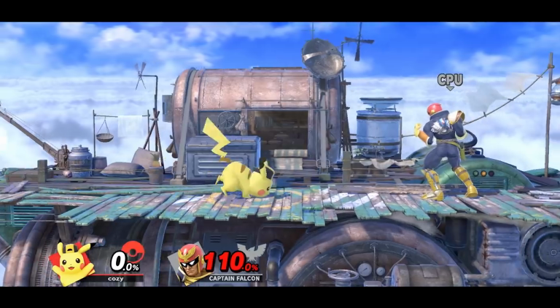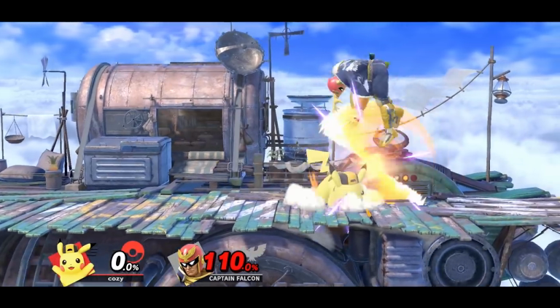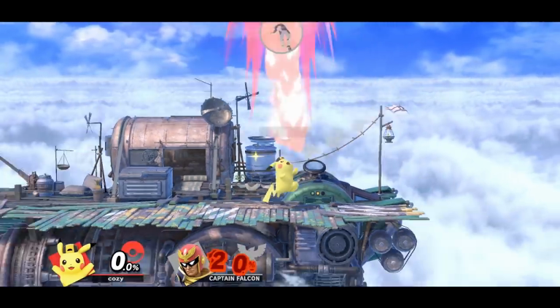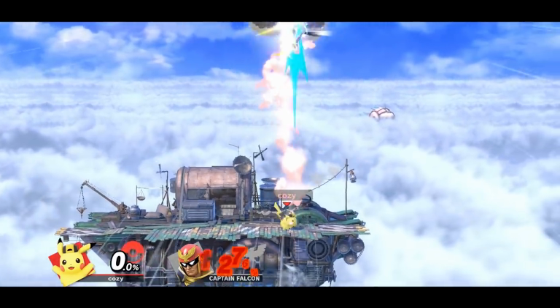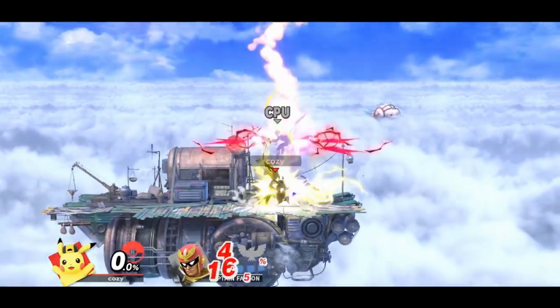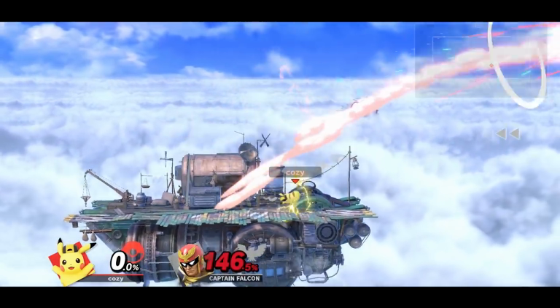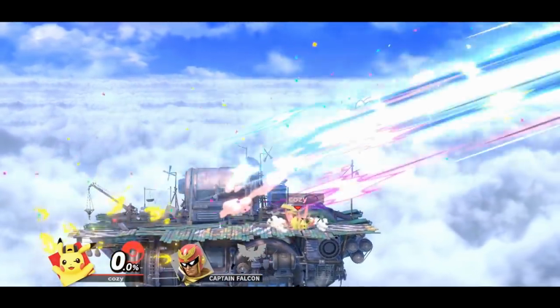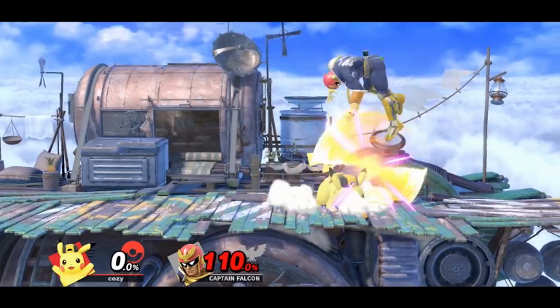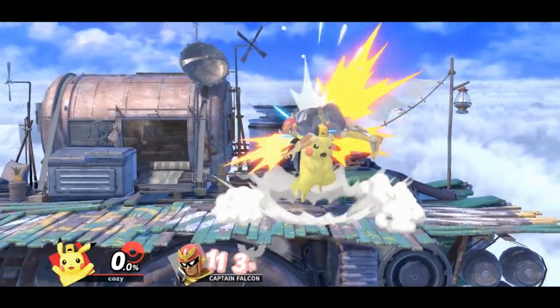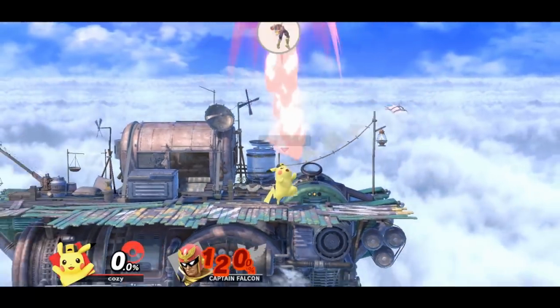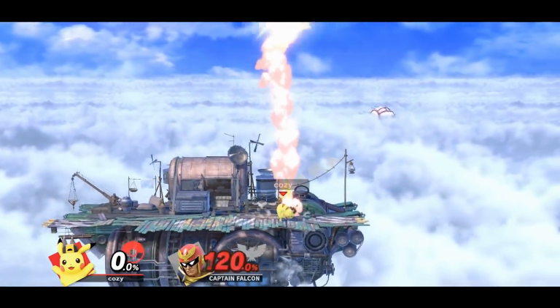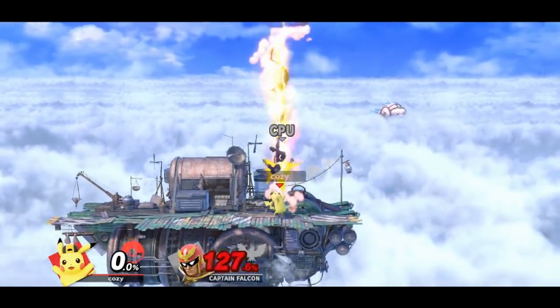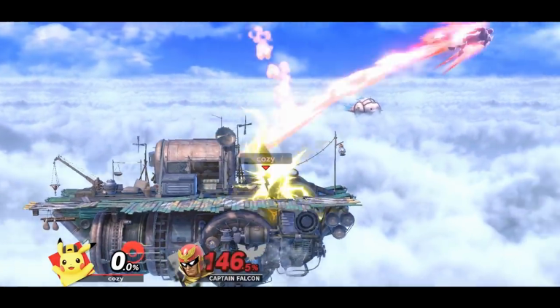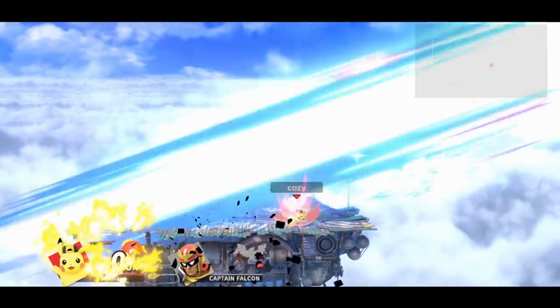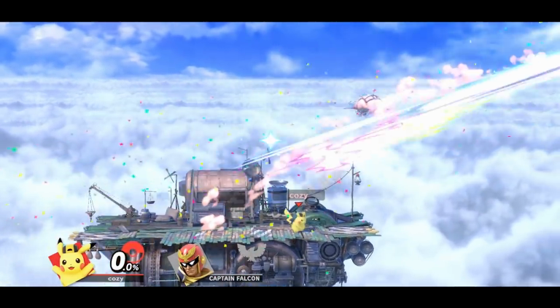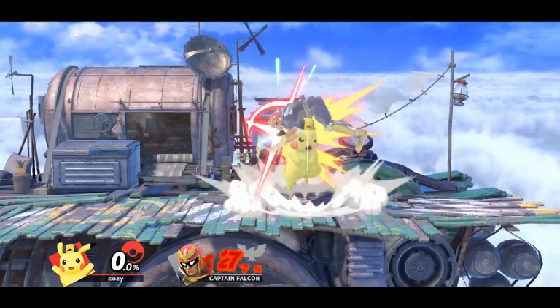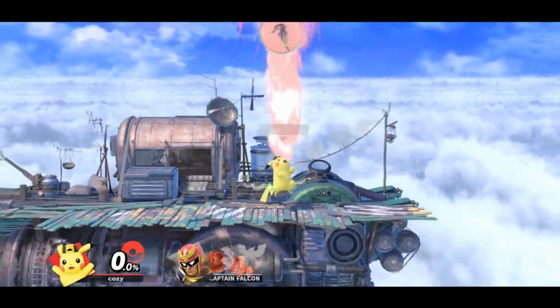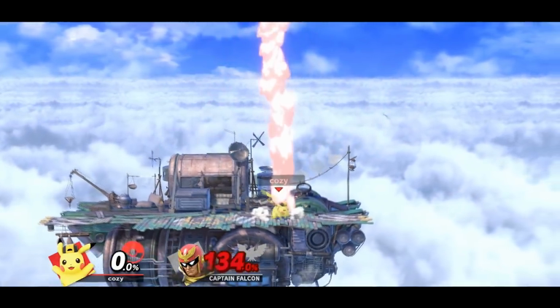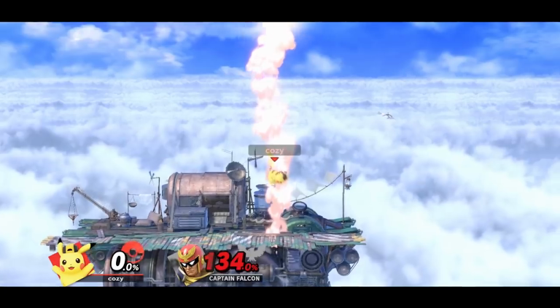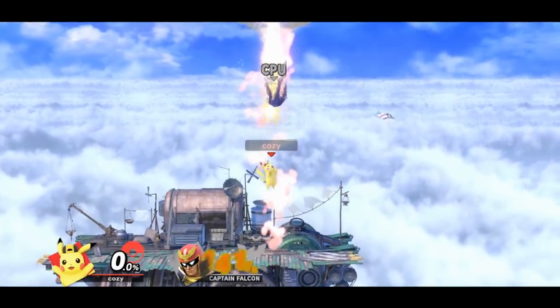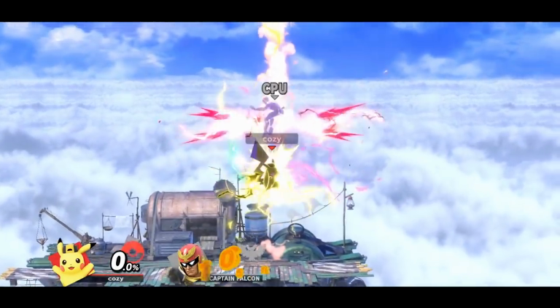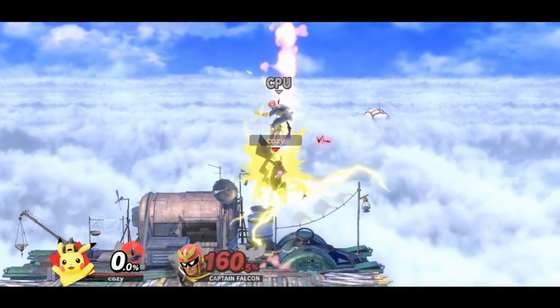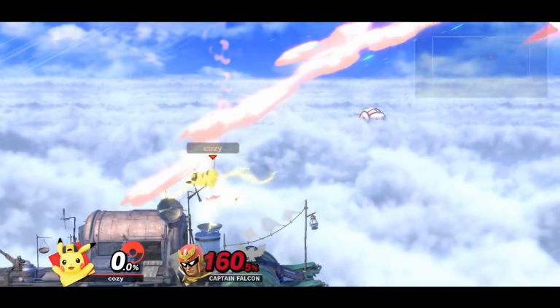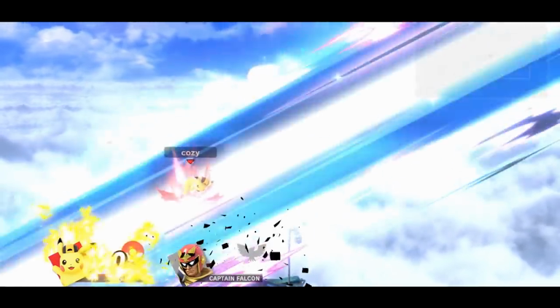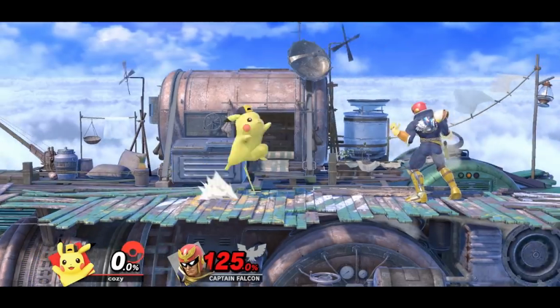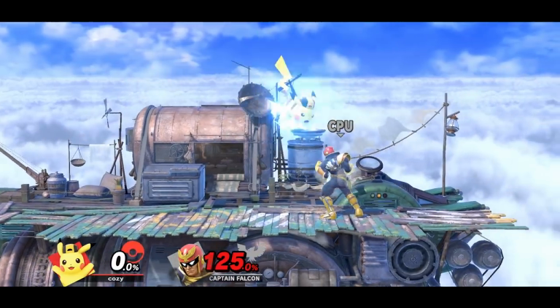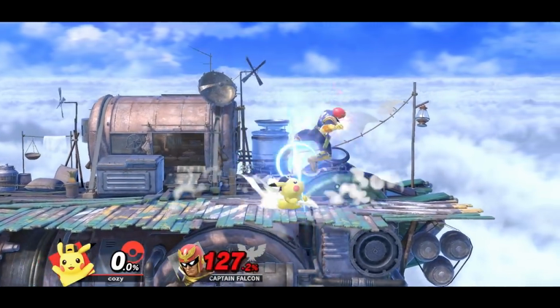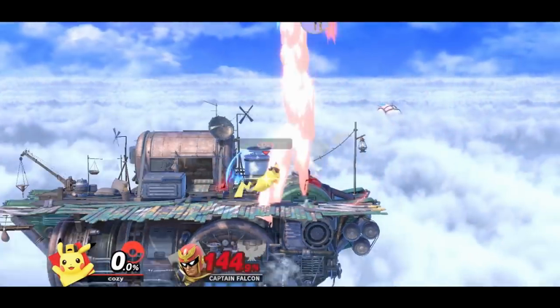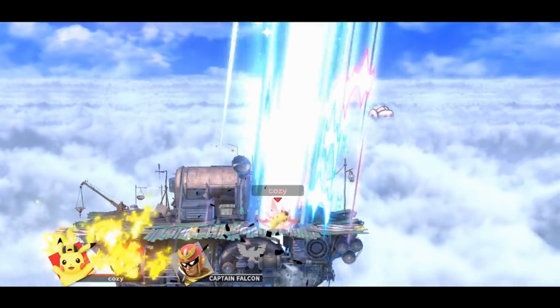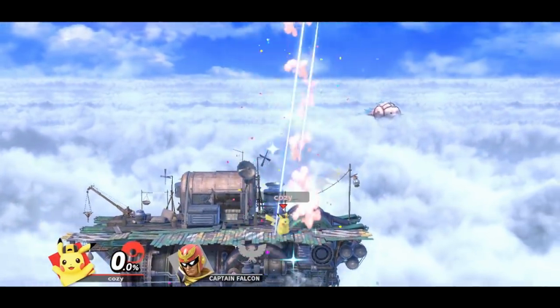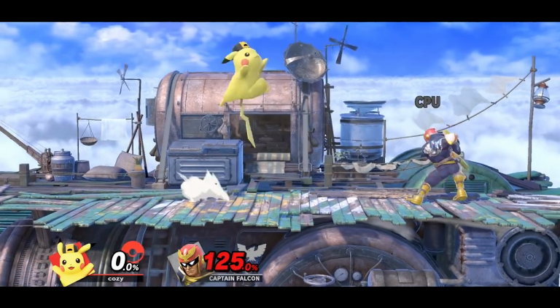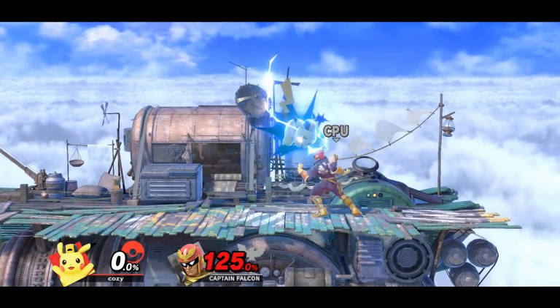As Pikachu, if you grab the opponent and throw them upwards, you may be able to follow up with down B, or thunder. This can work at some slightly higher percentages, but the Pikachu player has to jump while they use down B. And if Pikachu comes down with a falling up air, they may be able to follow up with an up smash.